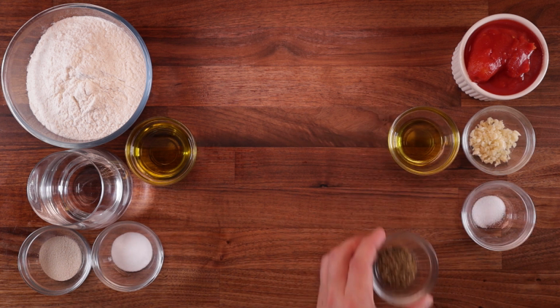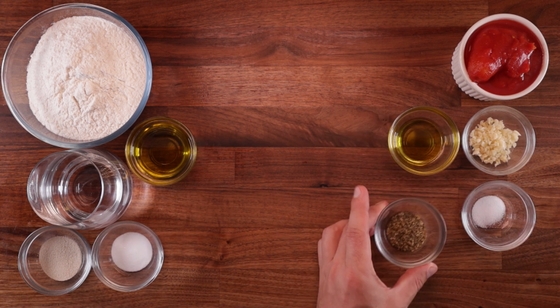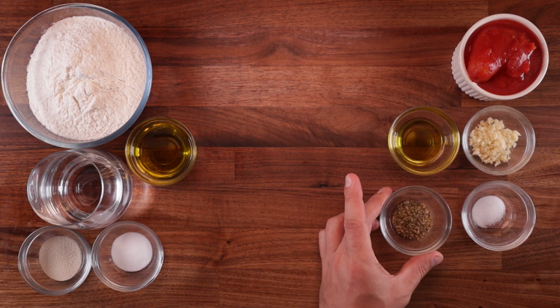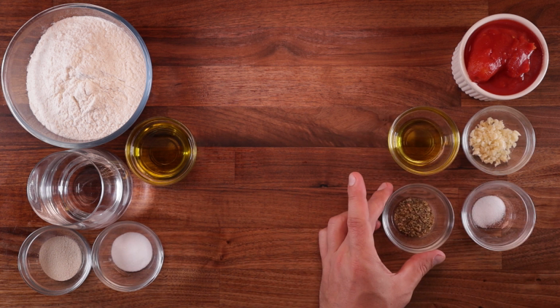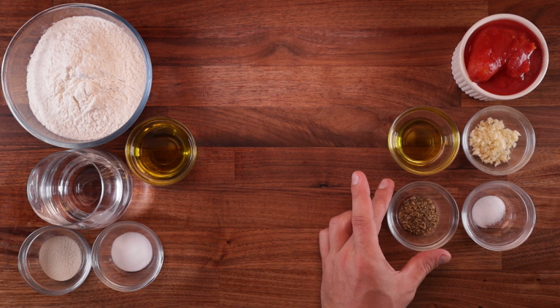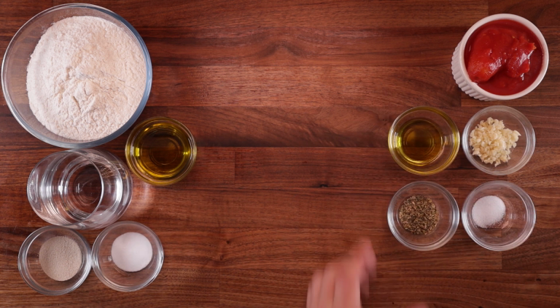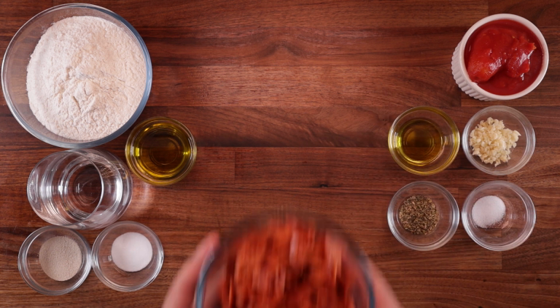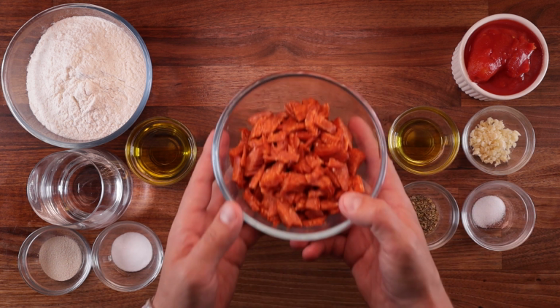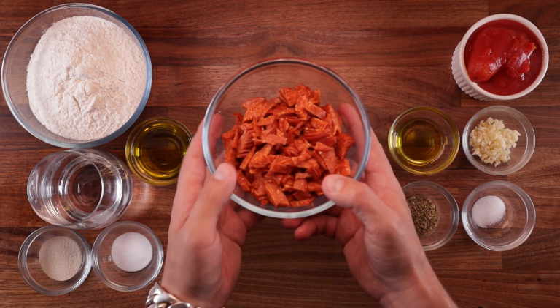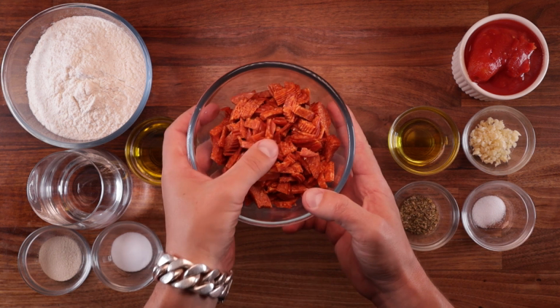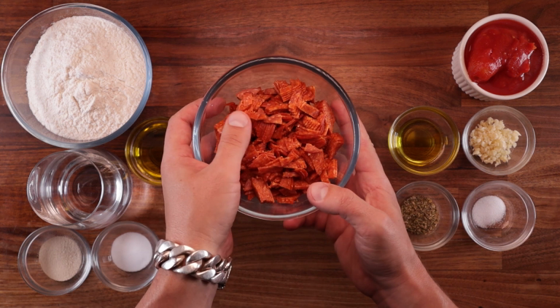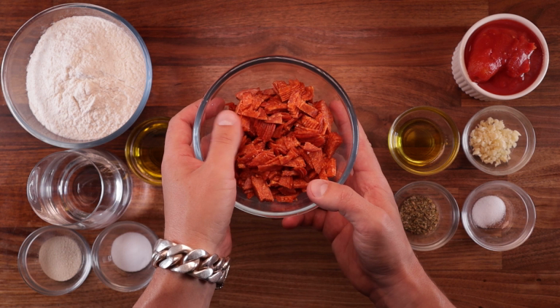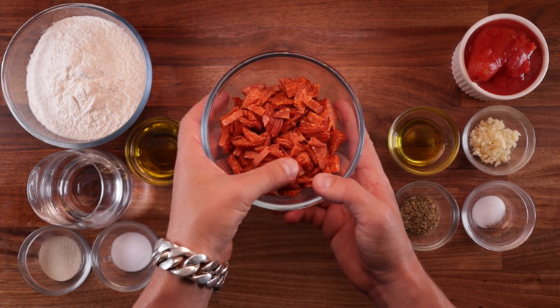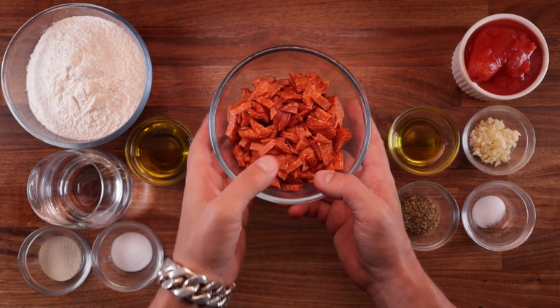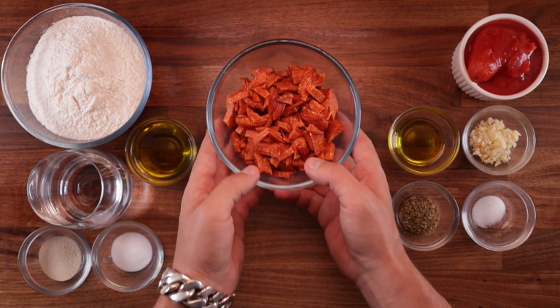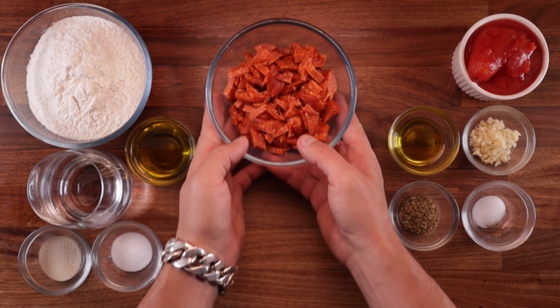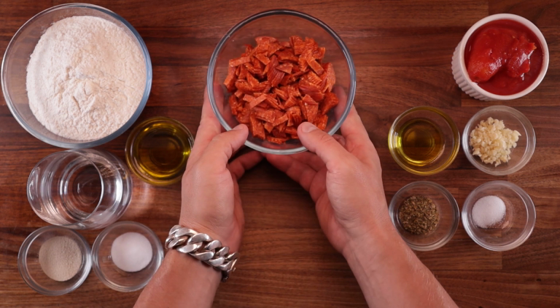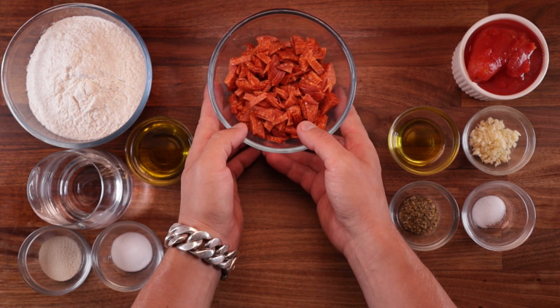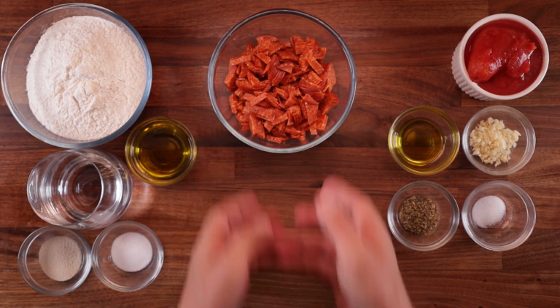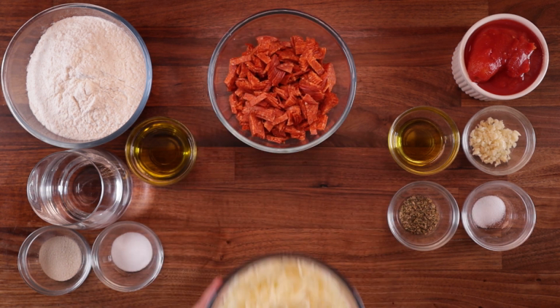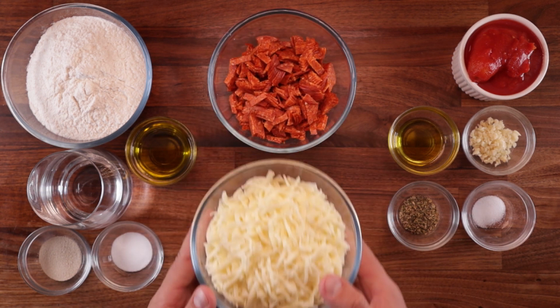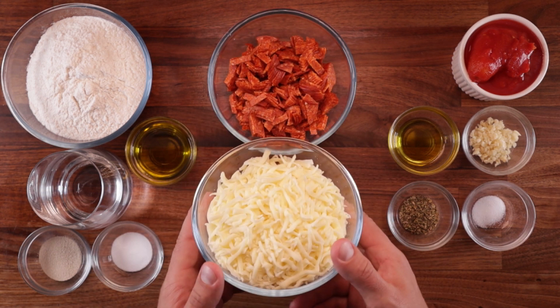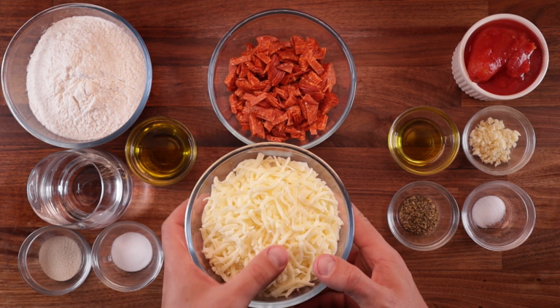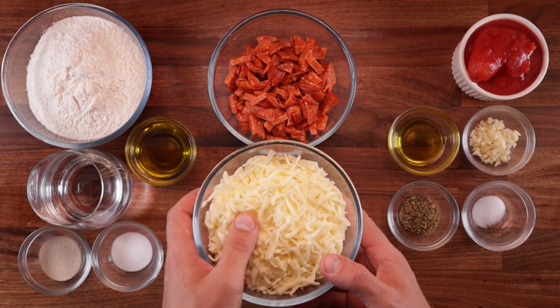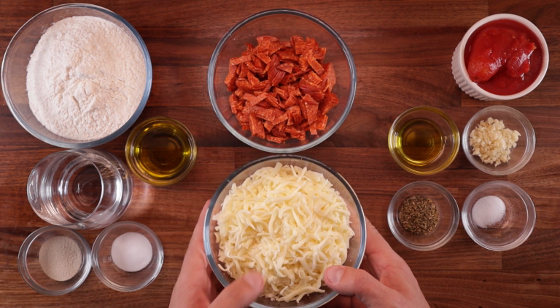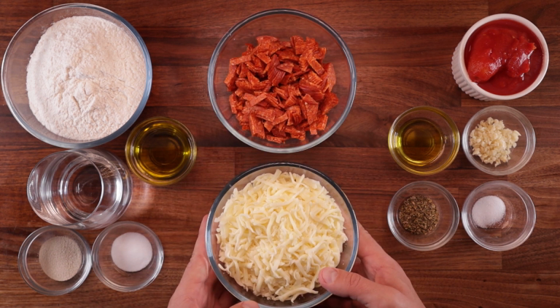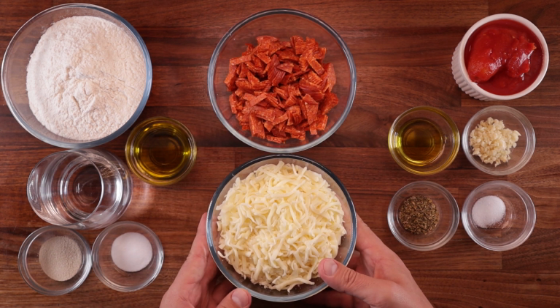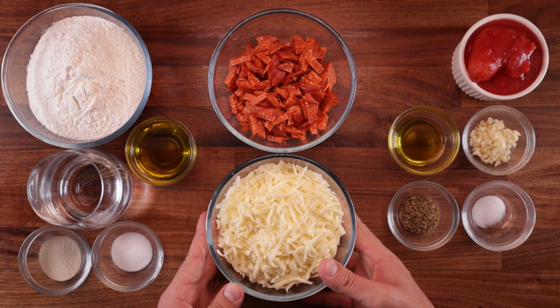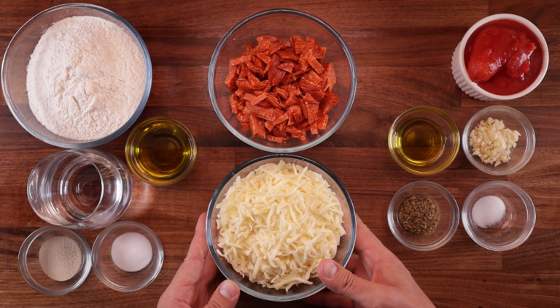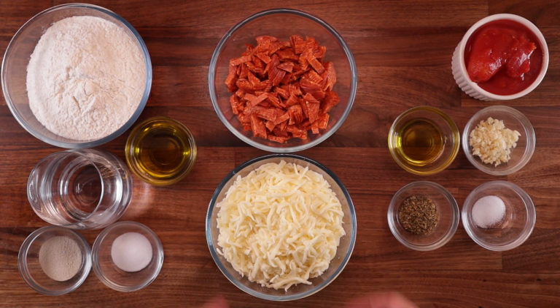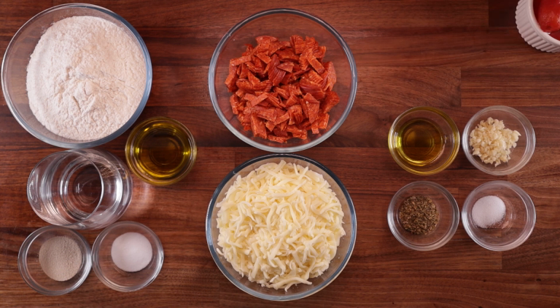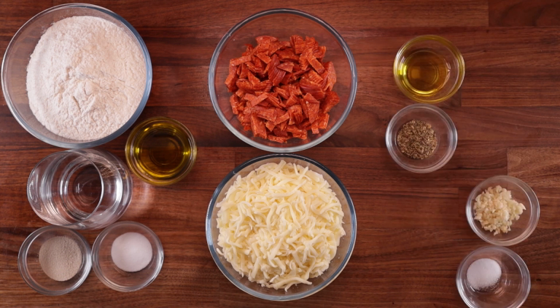We'll need some pepperoni. I would suggest chopping it up — that makes the job easier. And some grated mozzarella. Now on to the equipment.